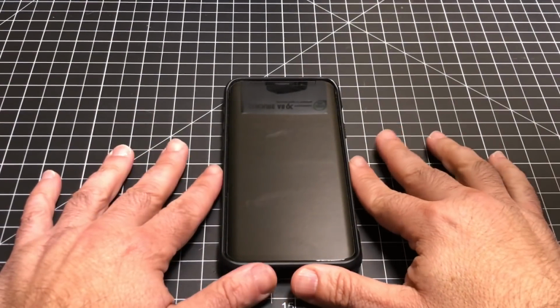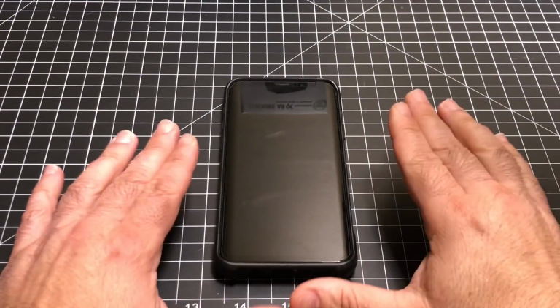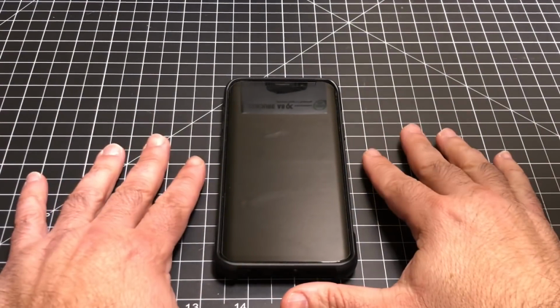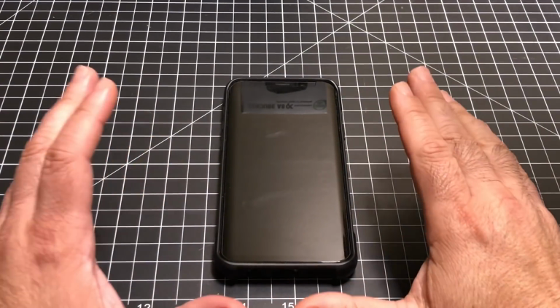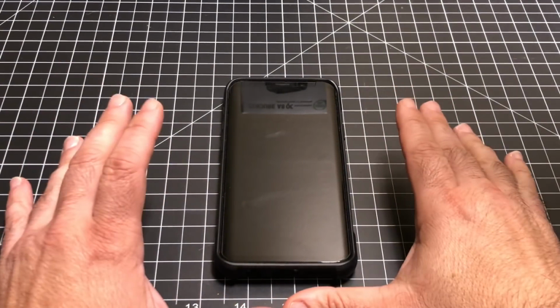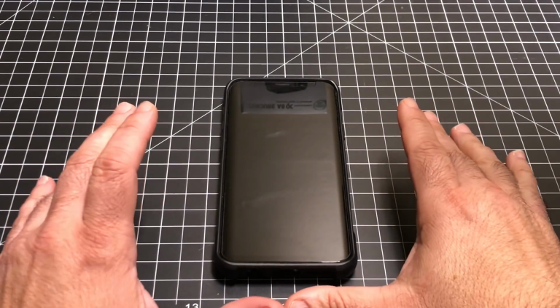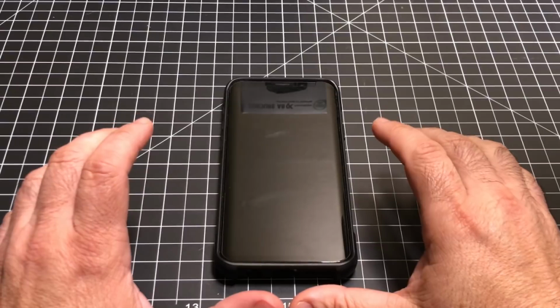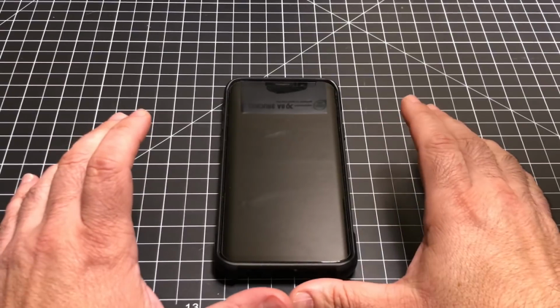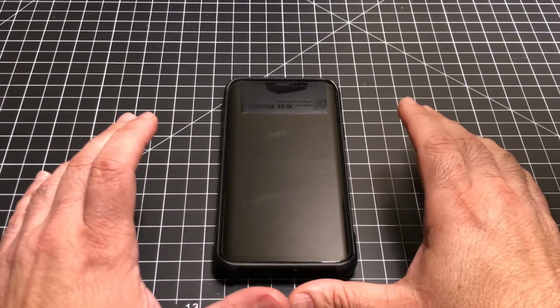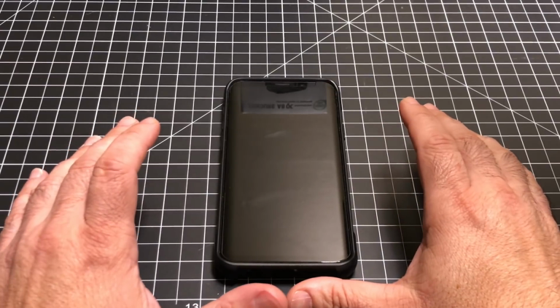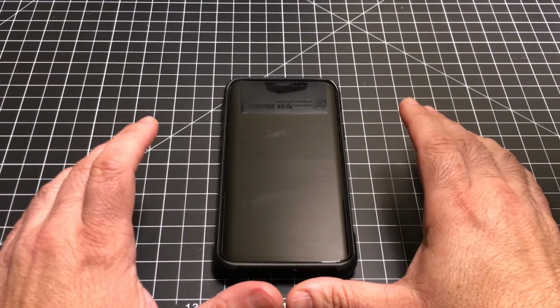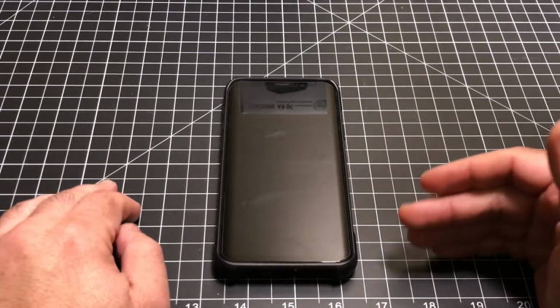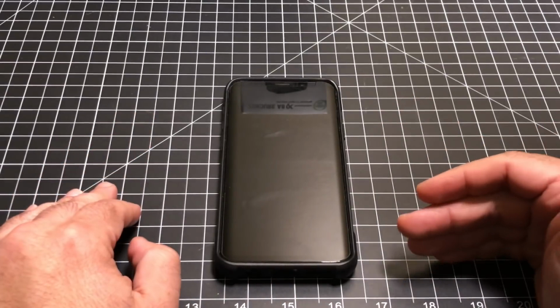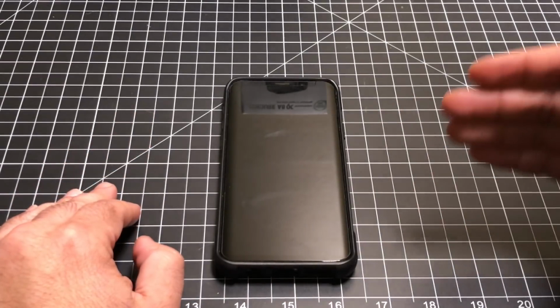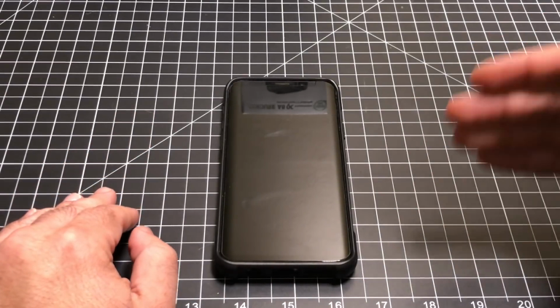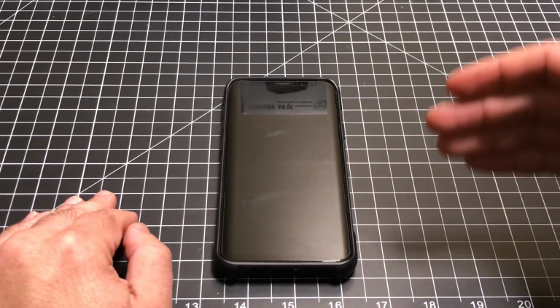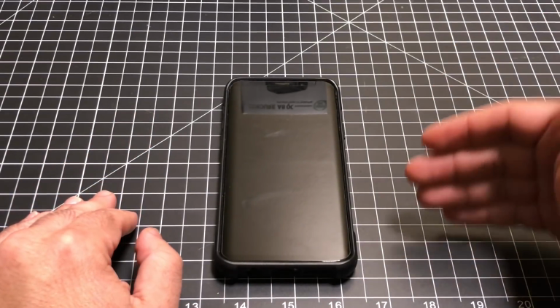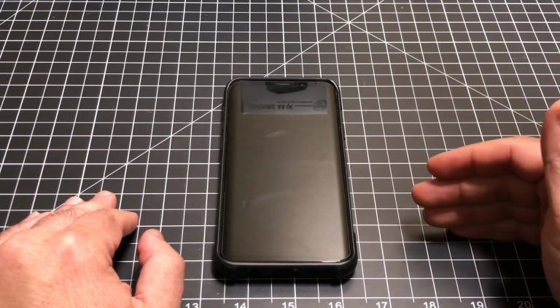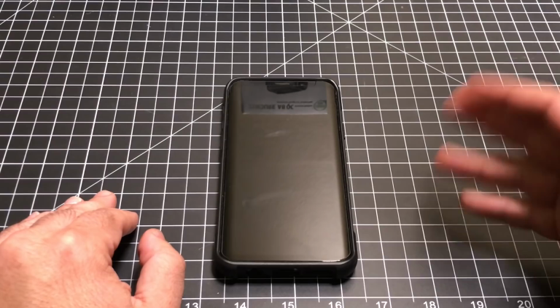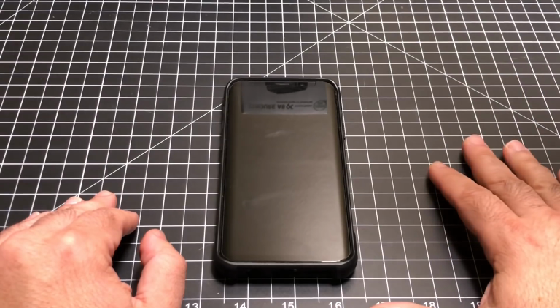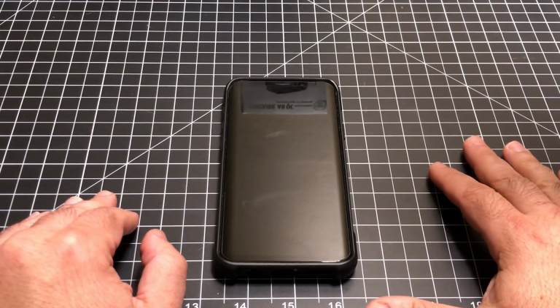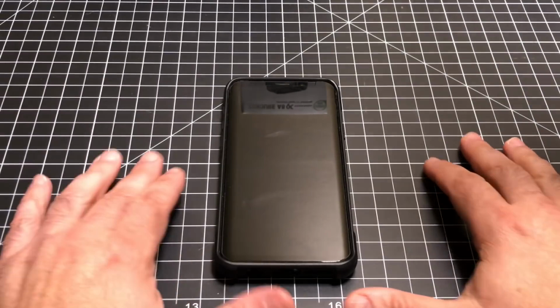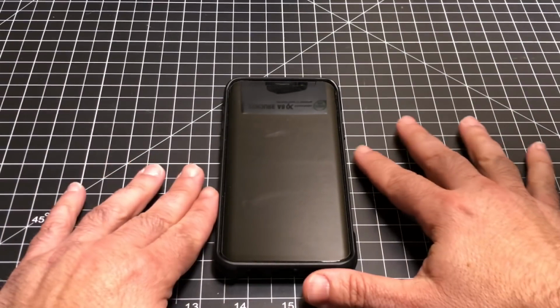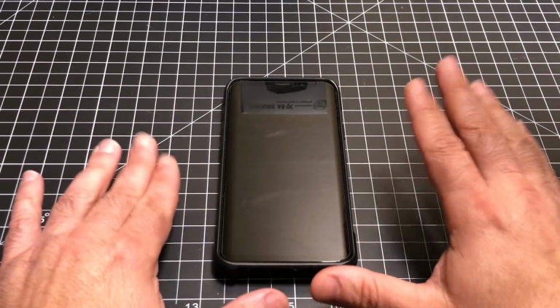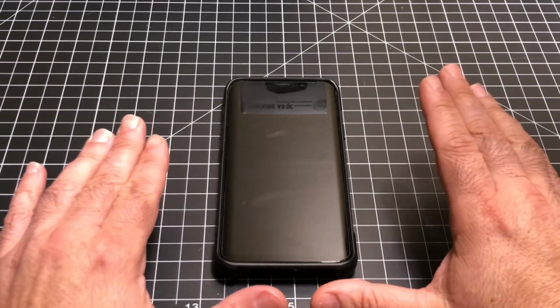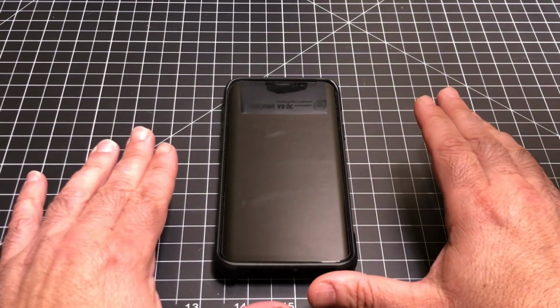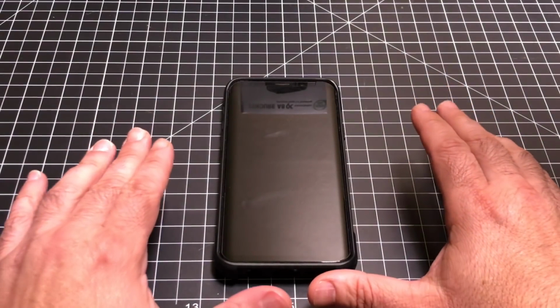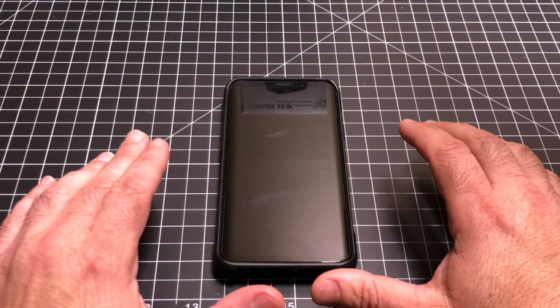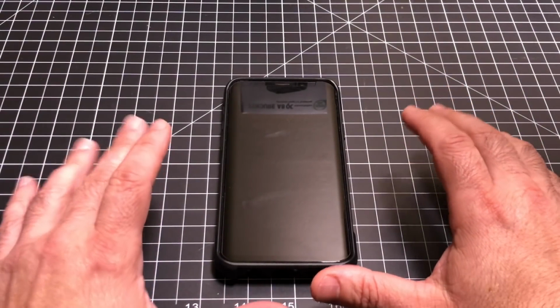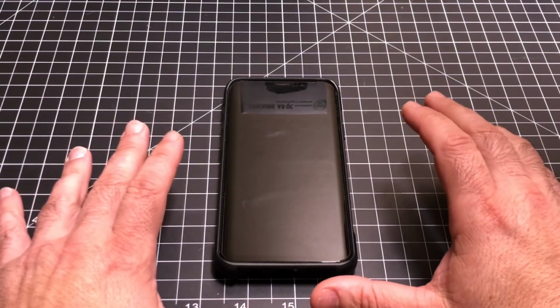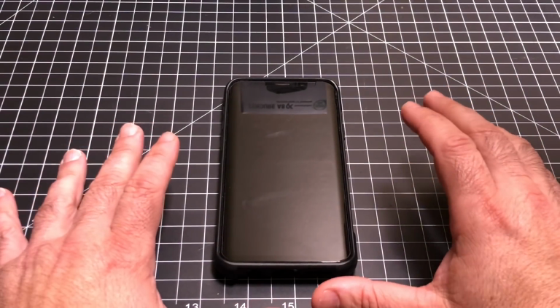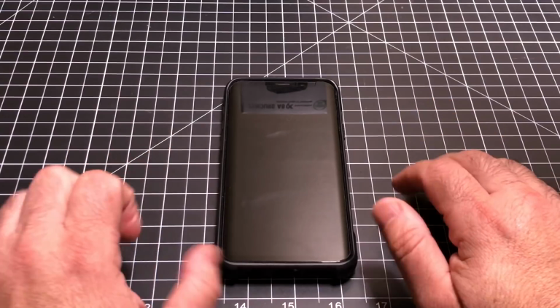We've been doing videos on soft resets and safe mode for quite some time now, and I've been doing these both for the iPhone as well as the Samsung and Android line of phones. There are a couple options here that I wanted to share with you and why they're so important to be aware of.